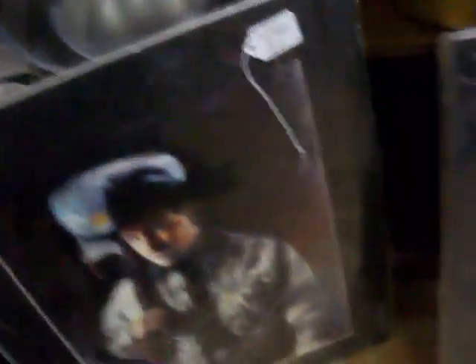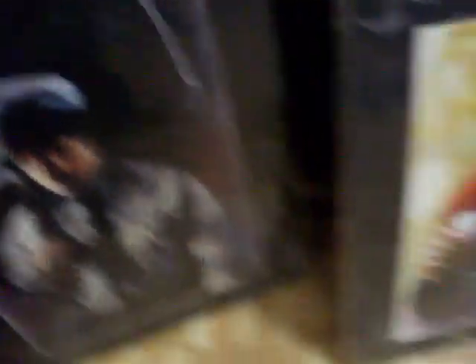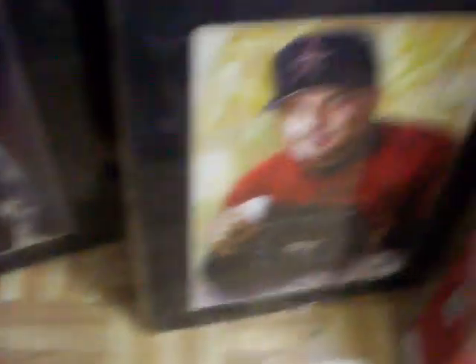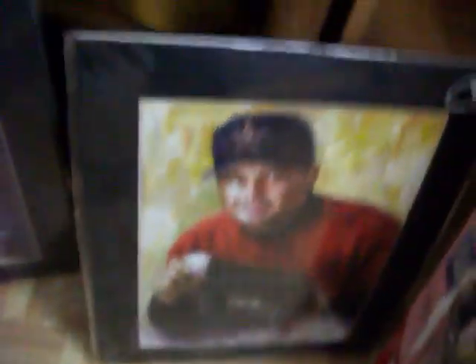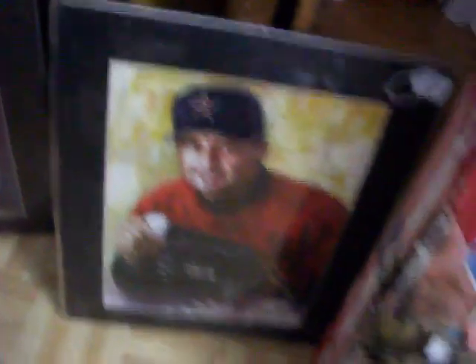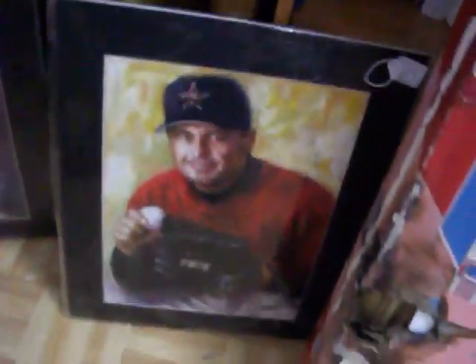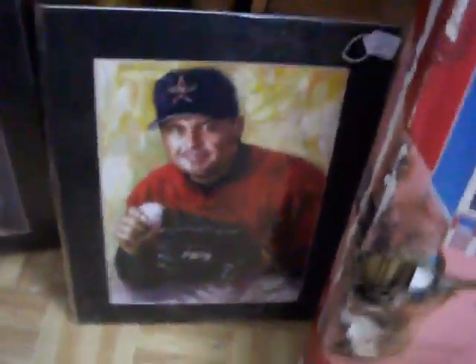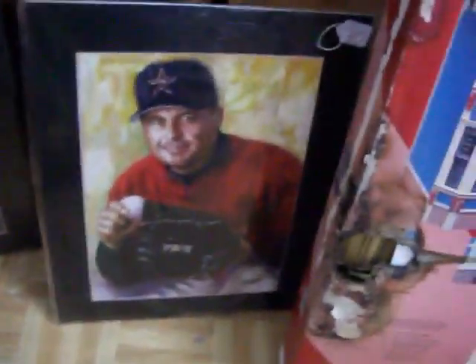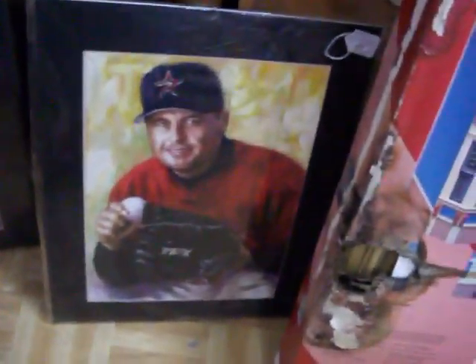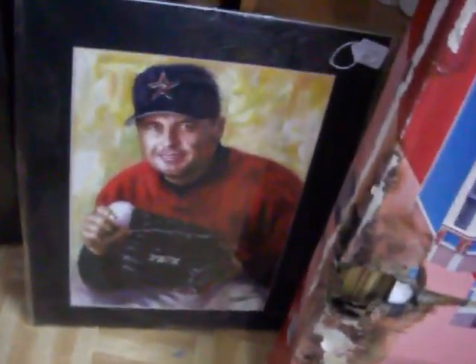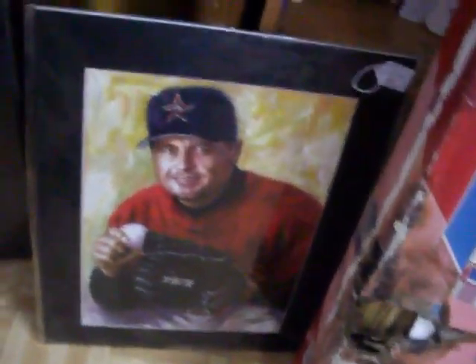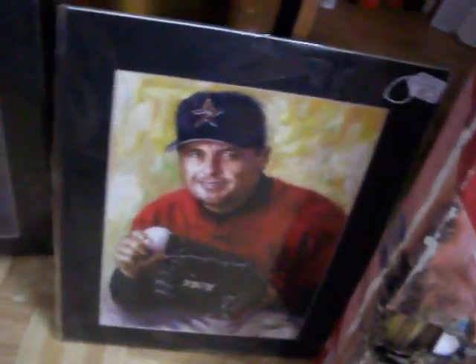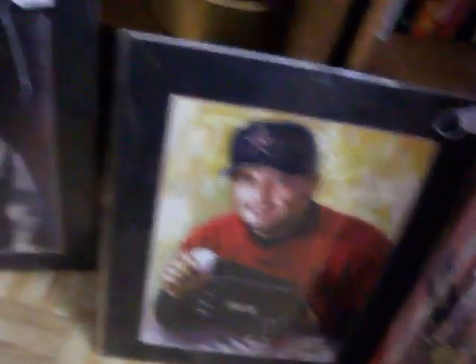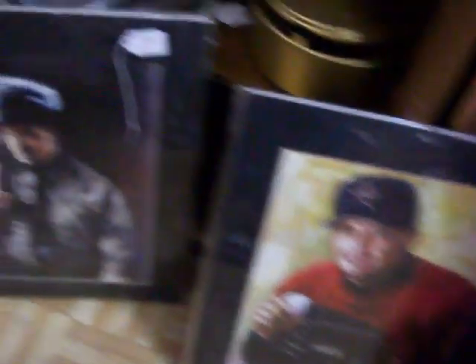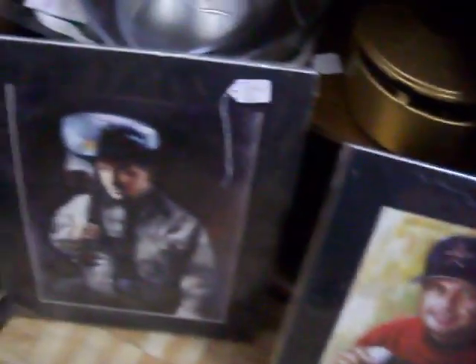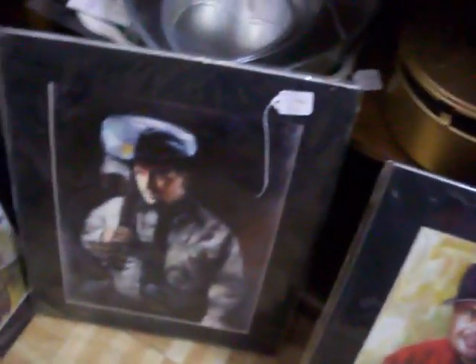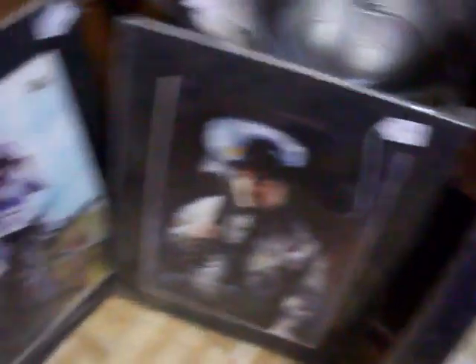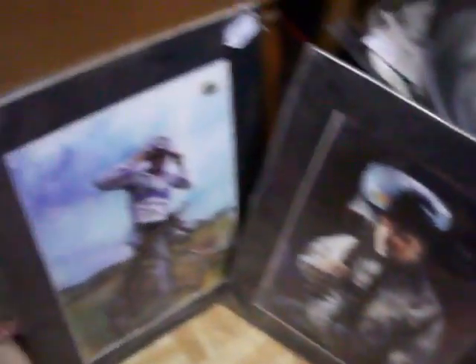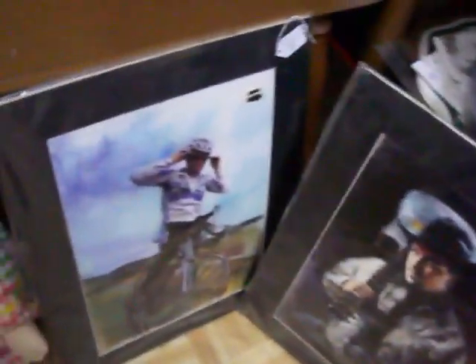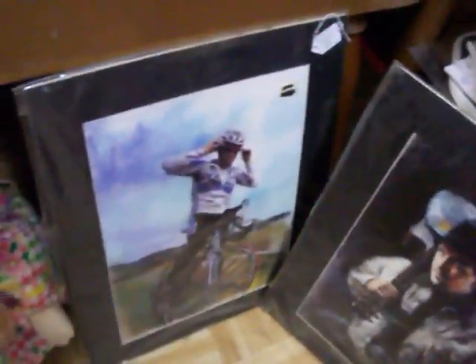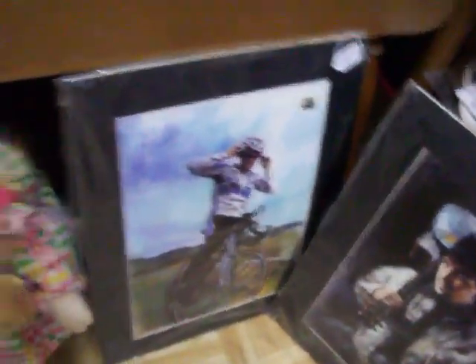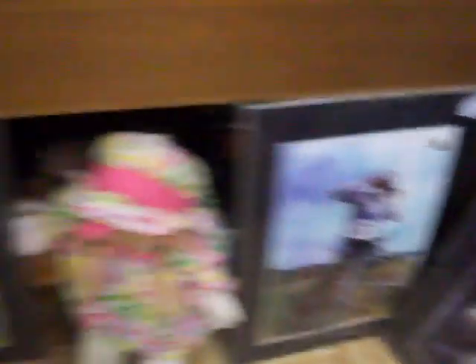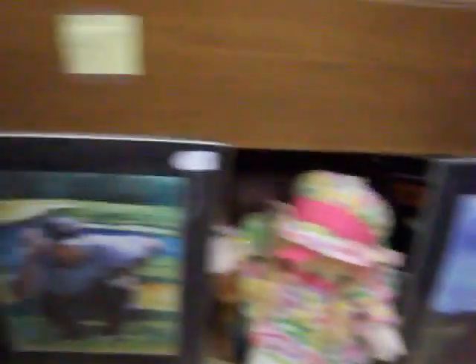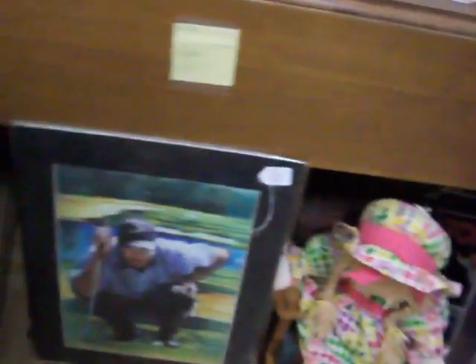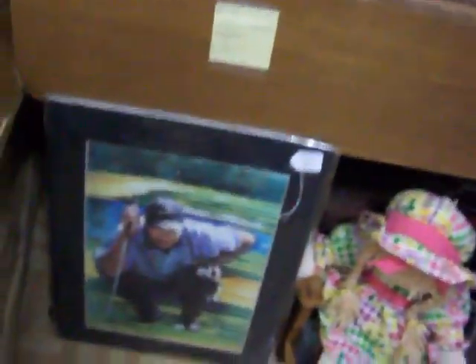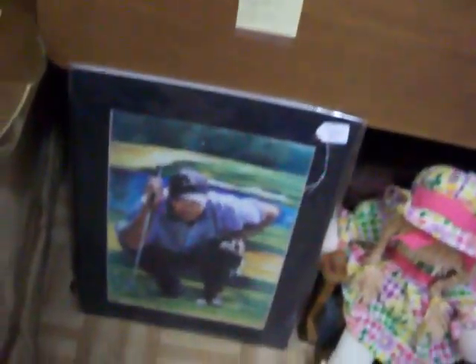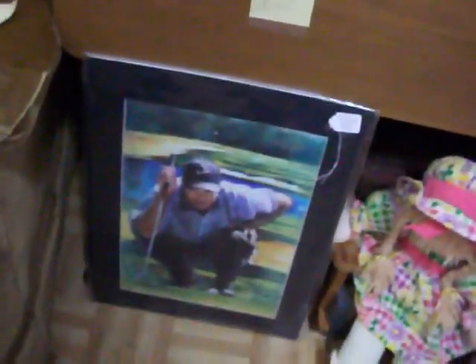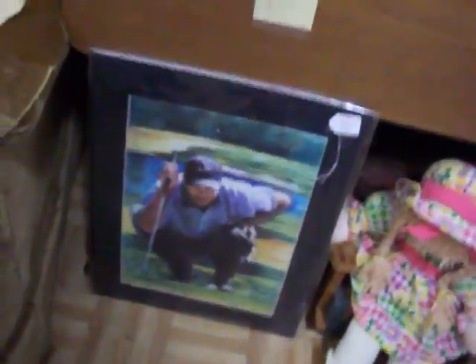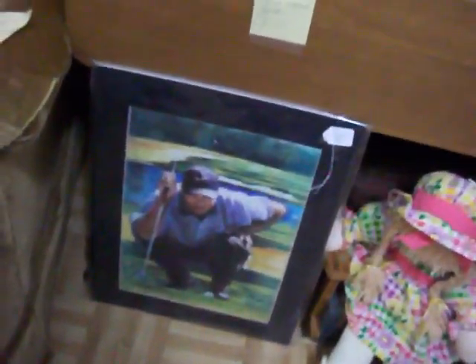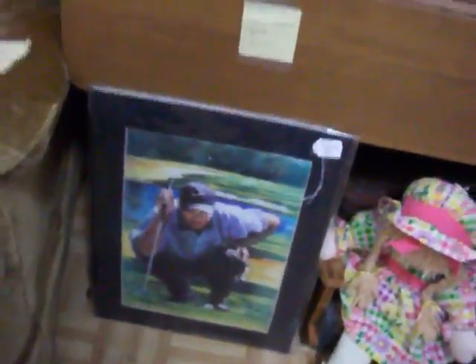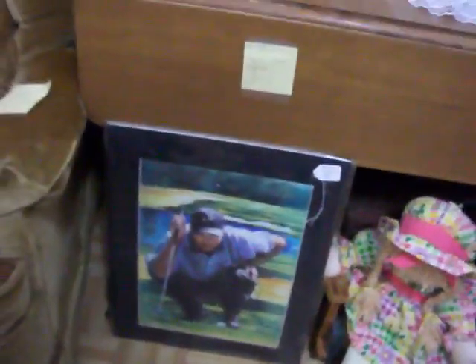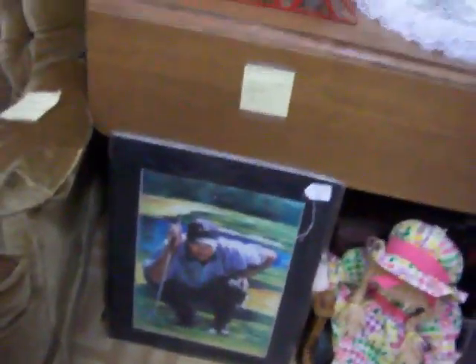And we've got some old prints here — Roger Clemens, Garth Brooks, Lance Armstrong, Tiger Woods. Those are just $3.00 a piece.